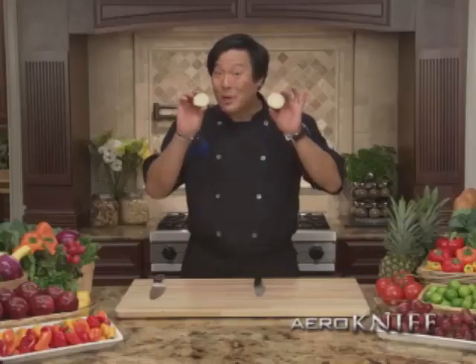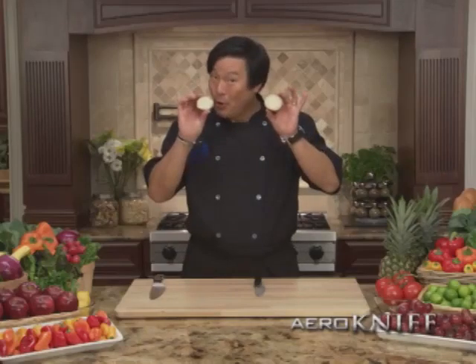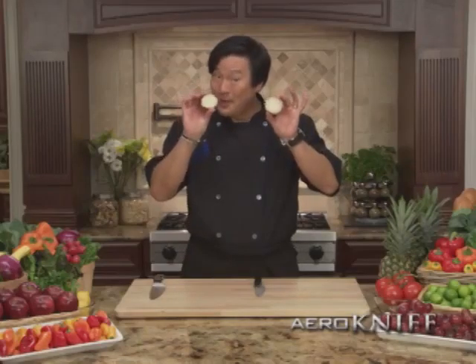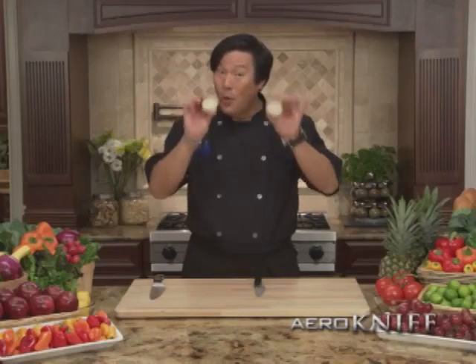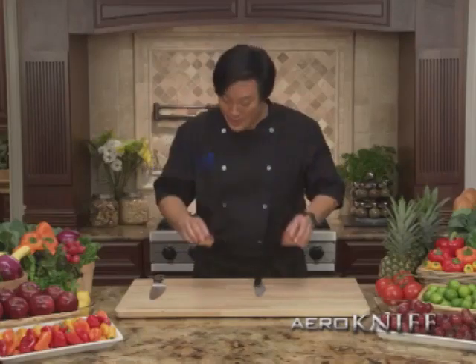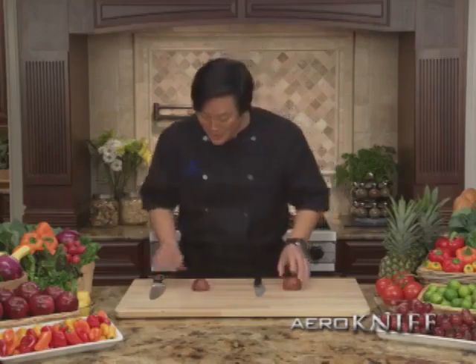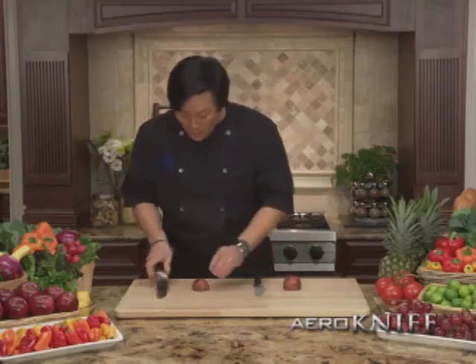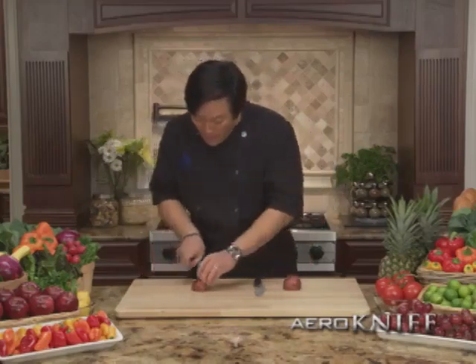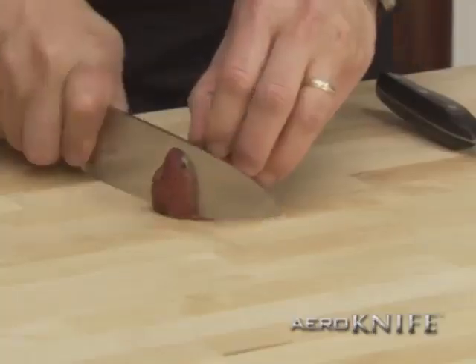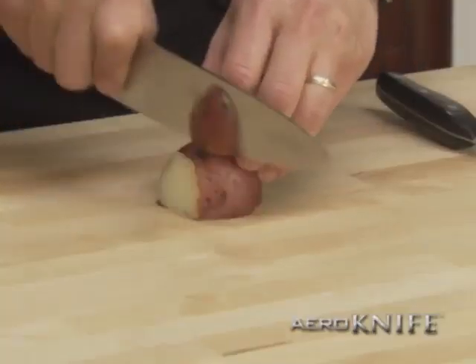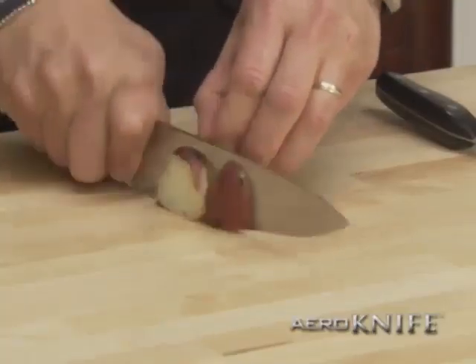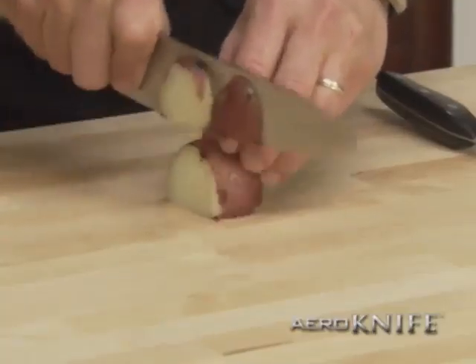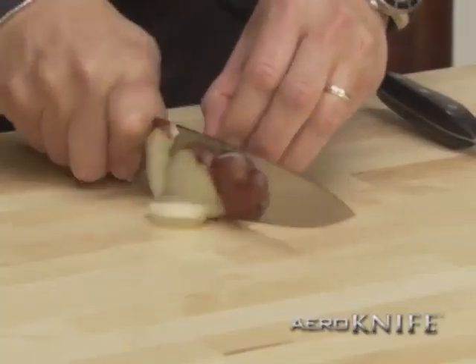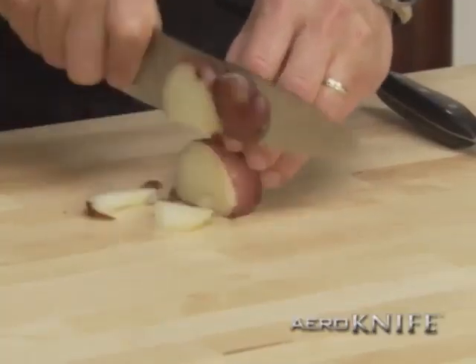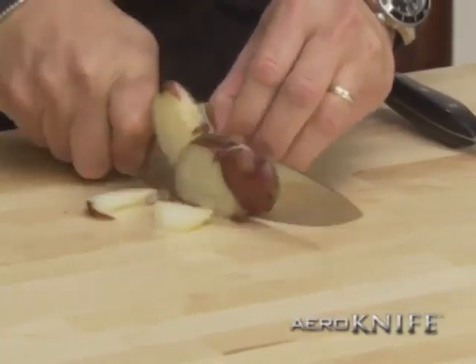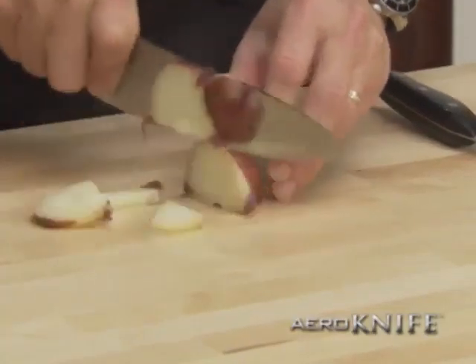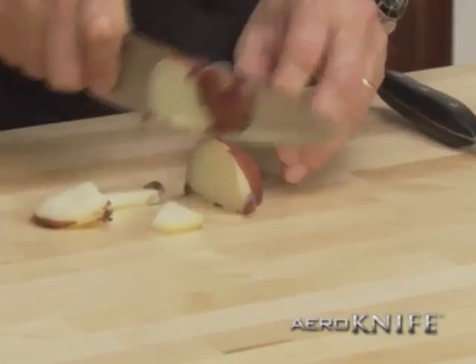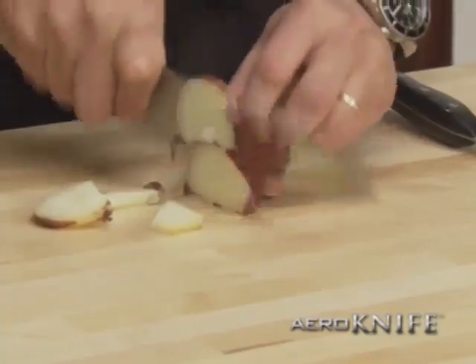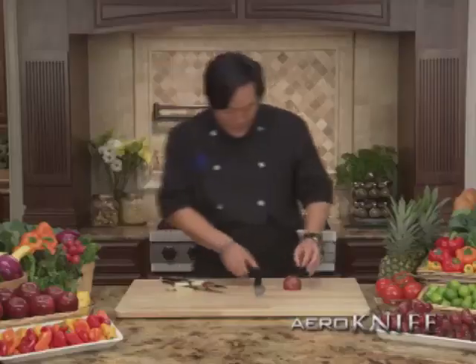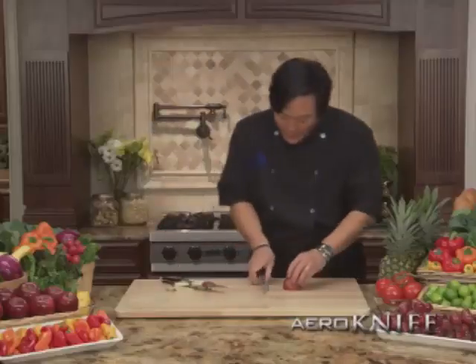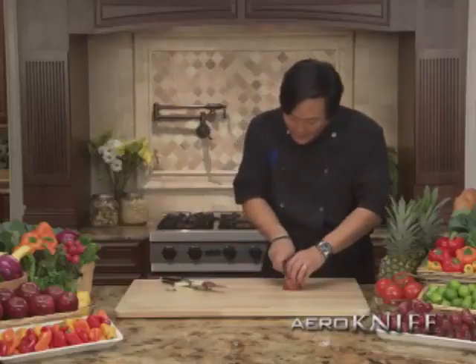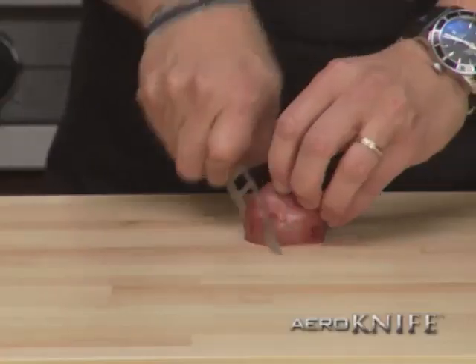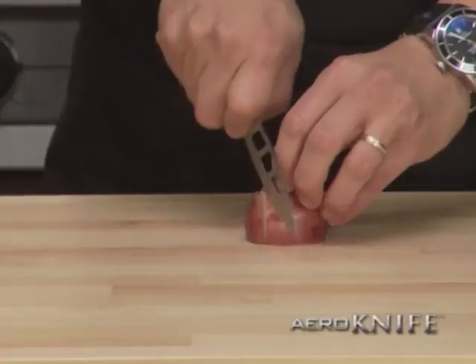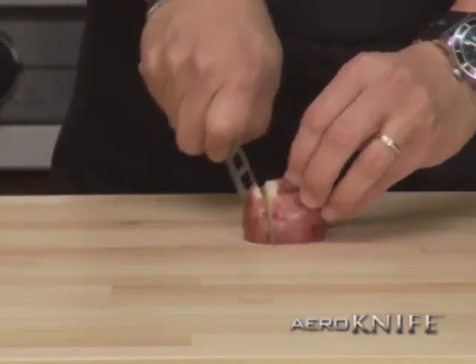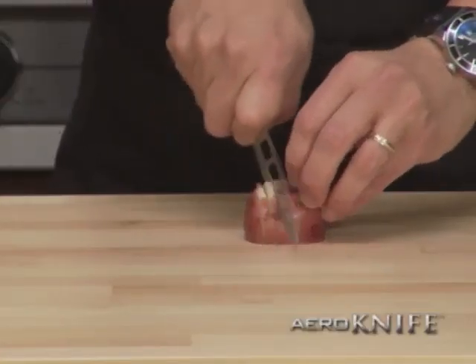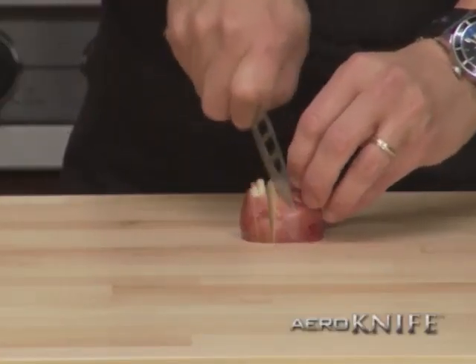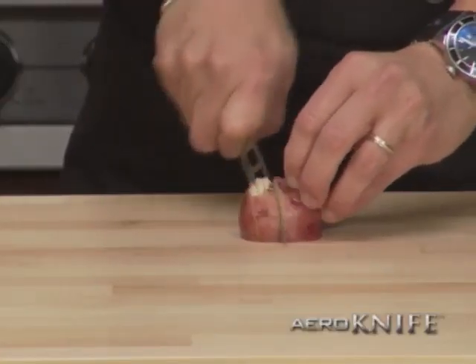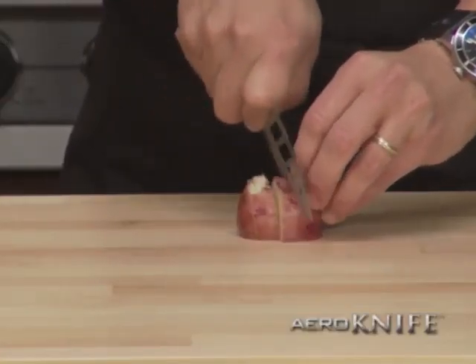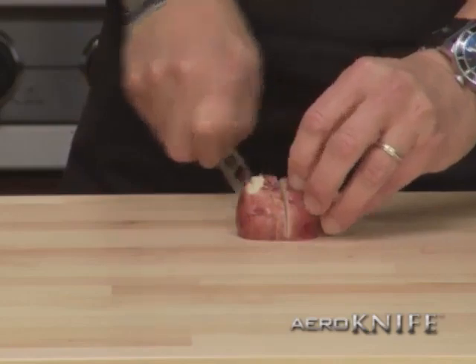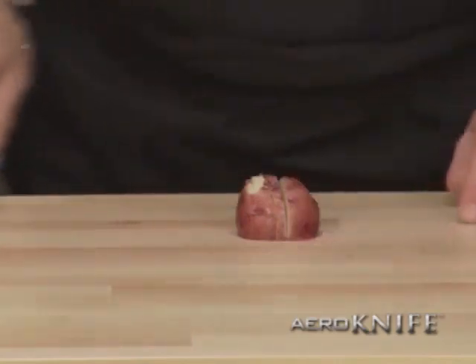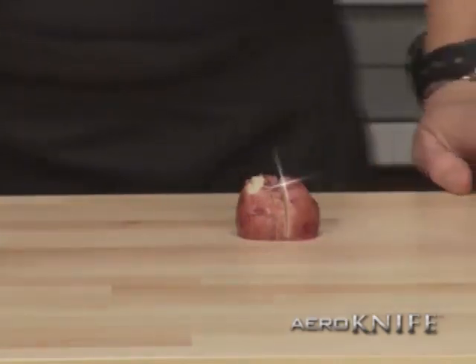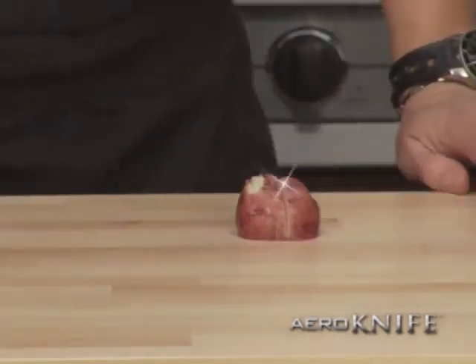These are boiled potatoes. Watch this. With an ordinary knife, it crushes the potato, it sticks to the blade, it makes a mess. But with the arrow knife, less surface area, almost nothing sticks to the blade. Perfect slices every time.